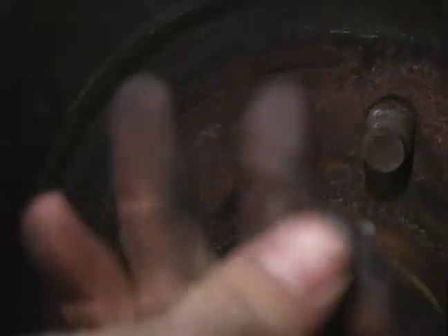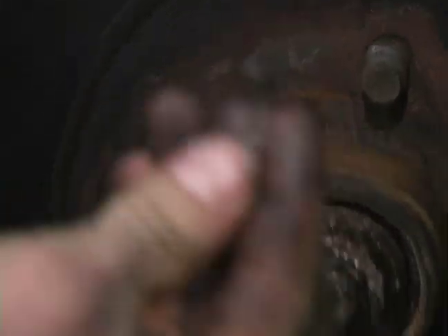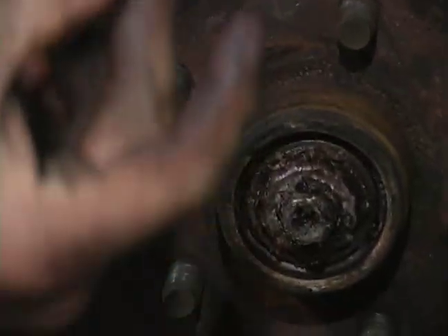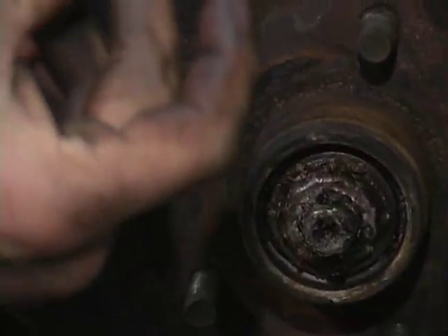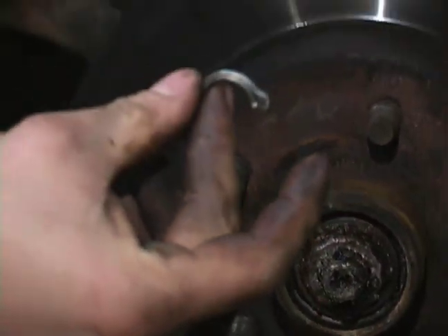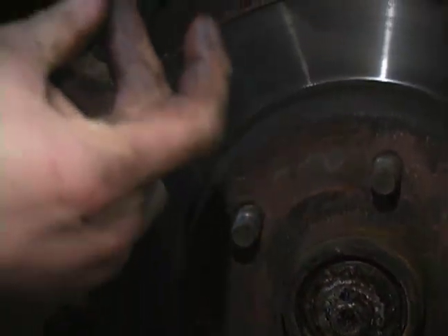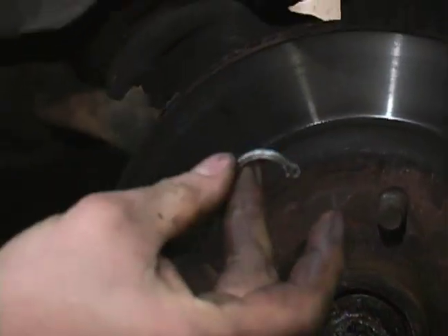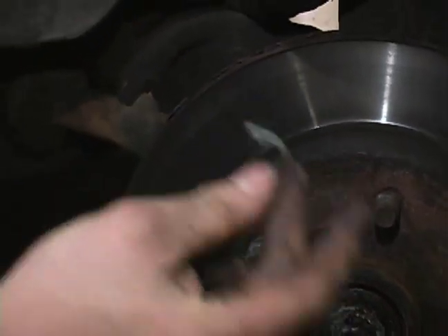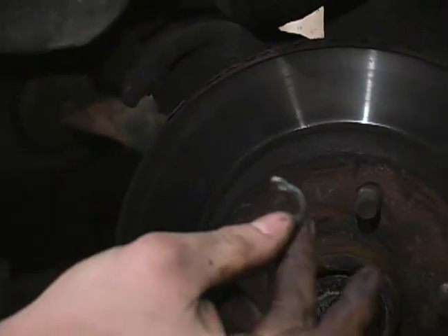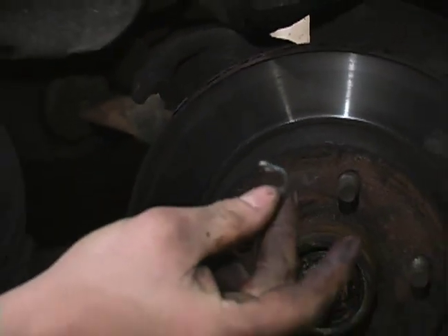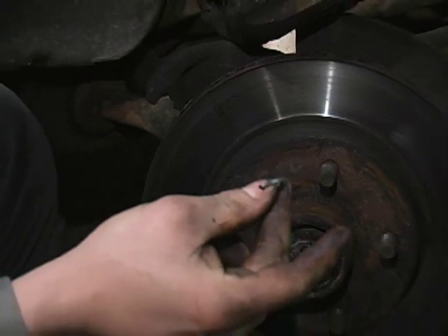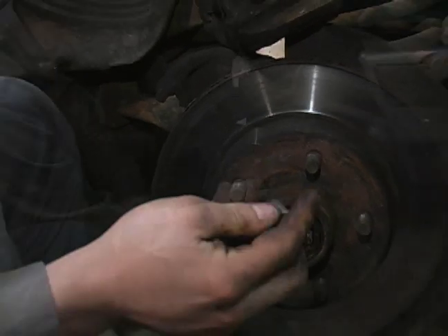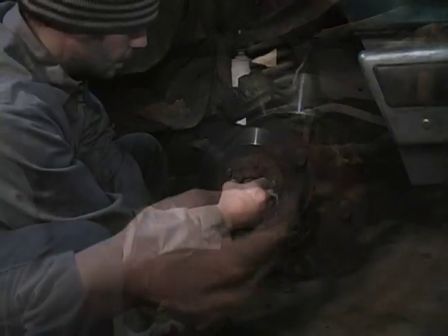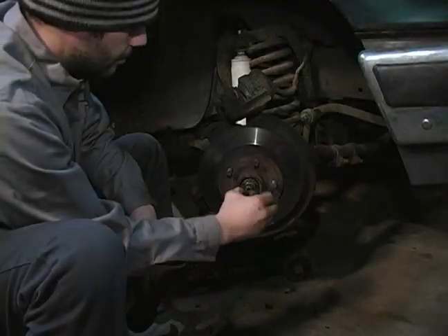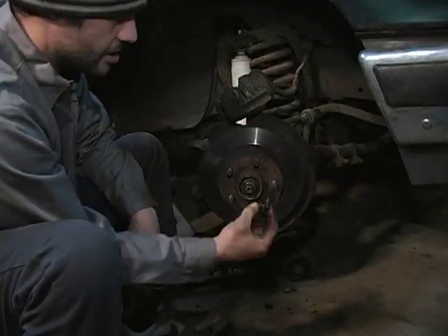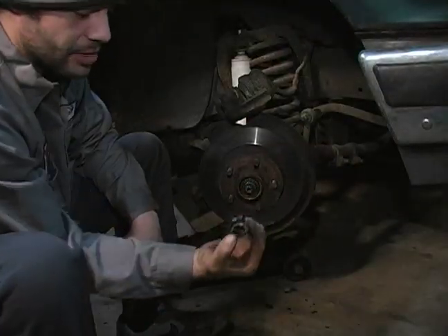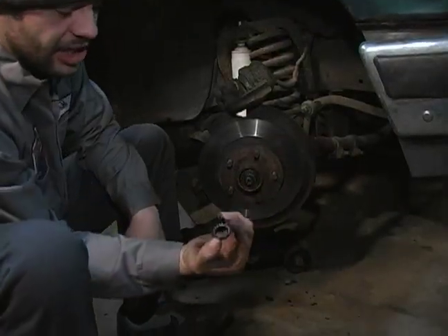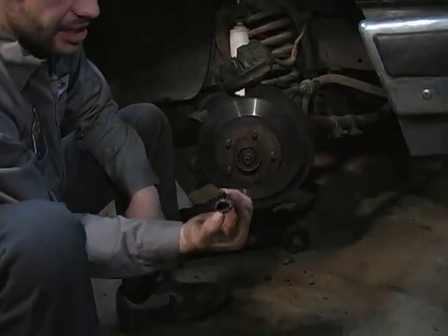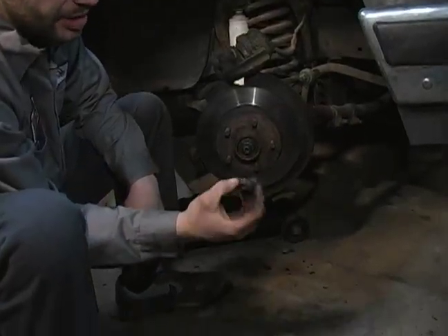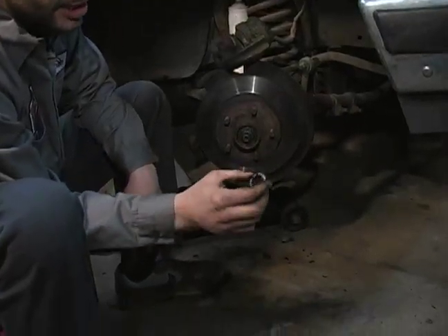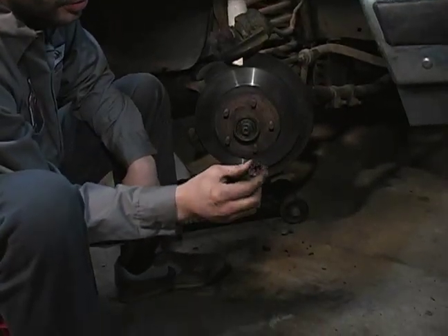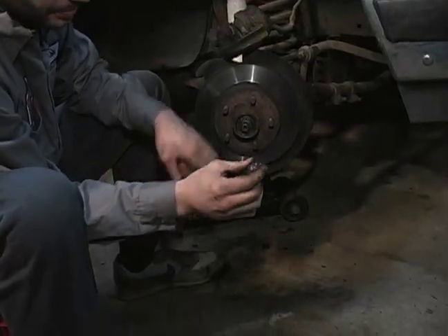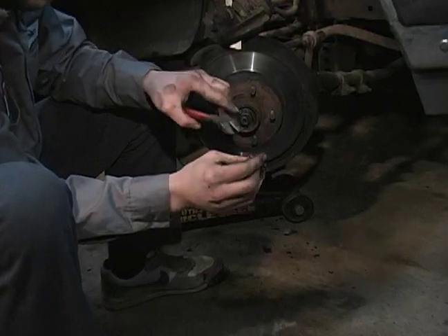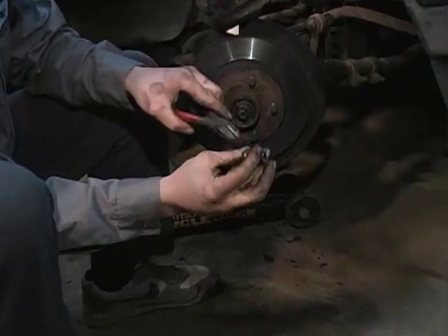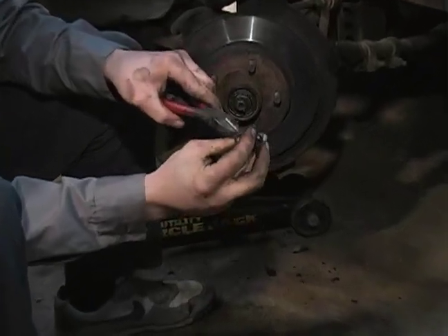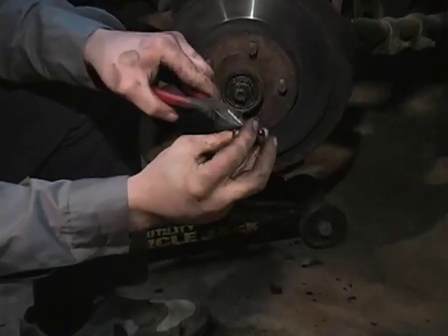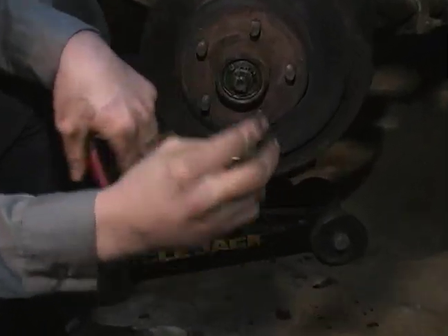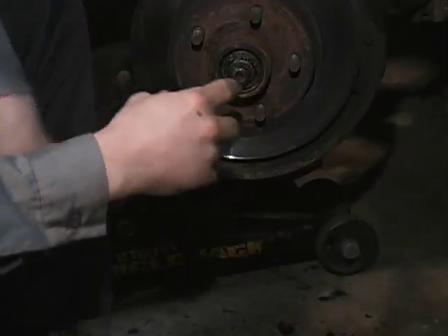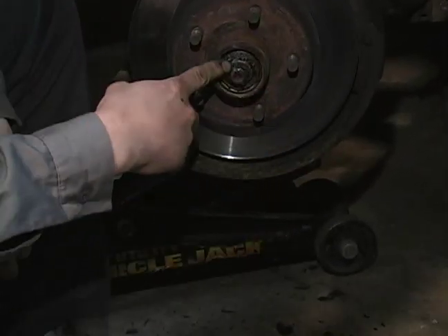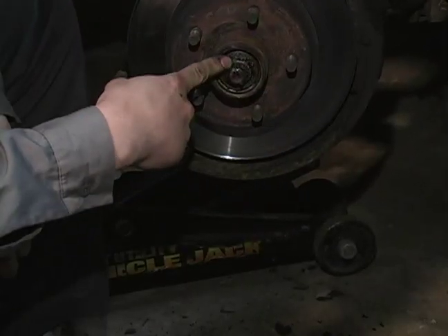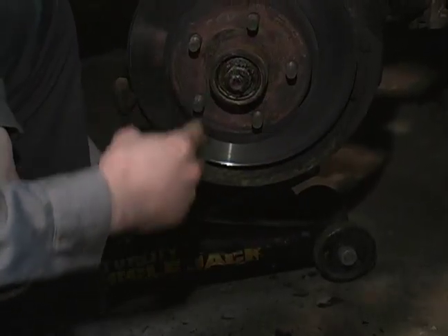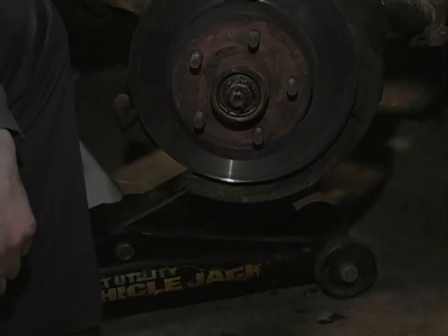Any time you take one of these out, my professional opinion, it should be replaced. This is your retaining nut. The cotter pin slides through one of these tabs and keeps this nut from unscrewing.